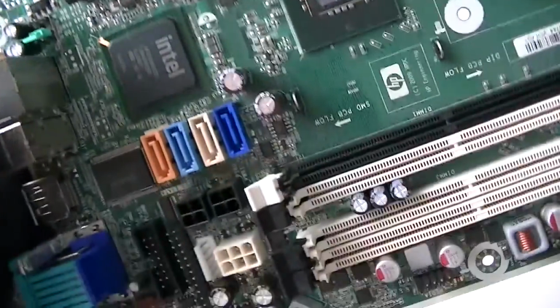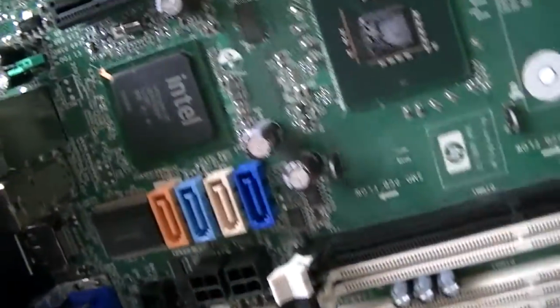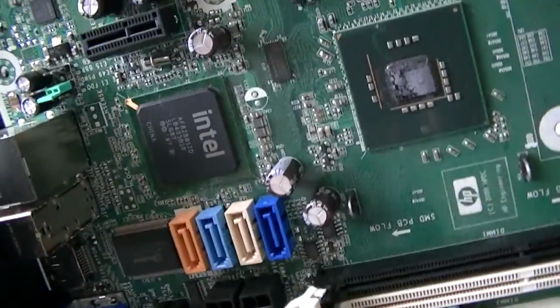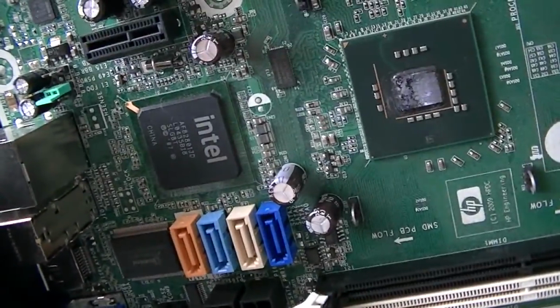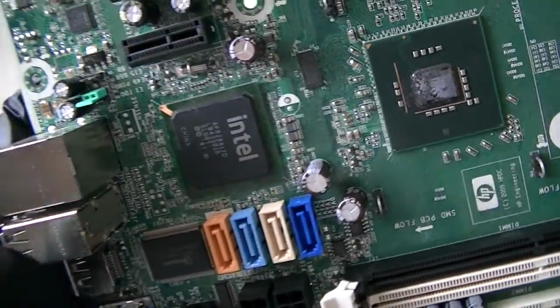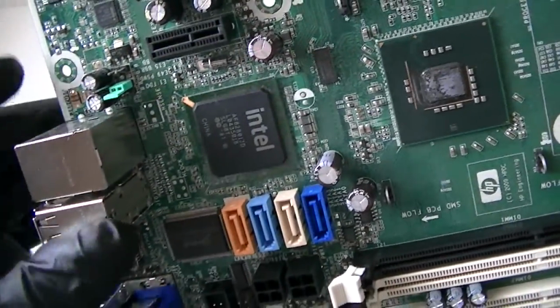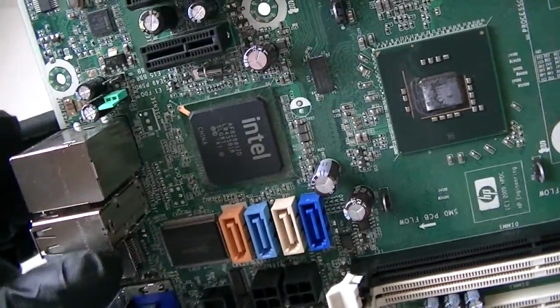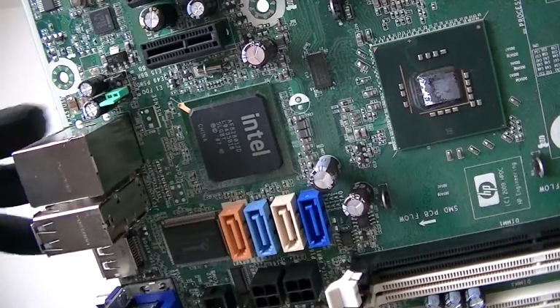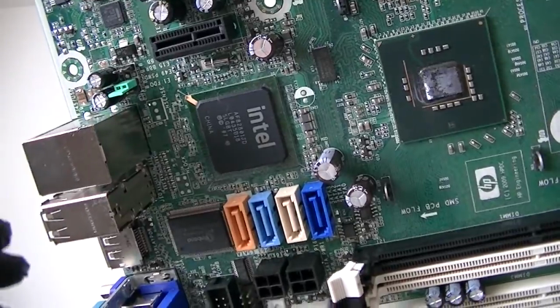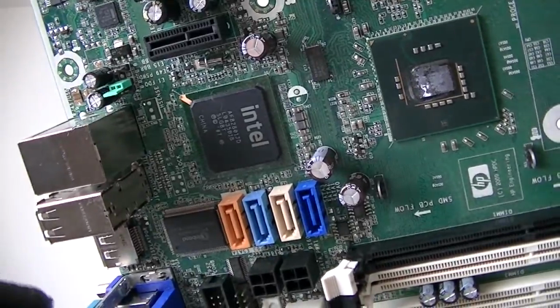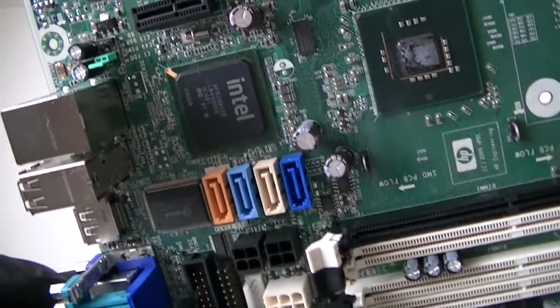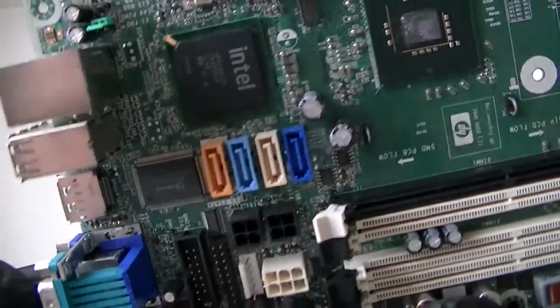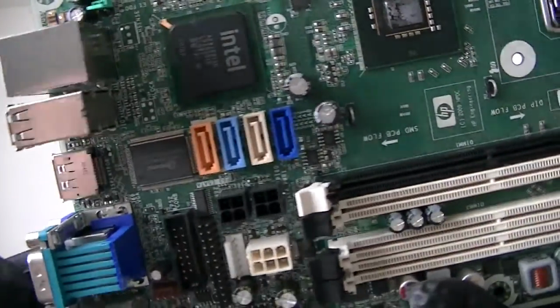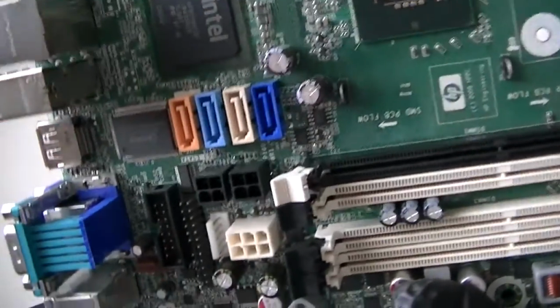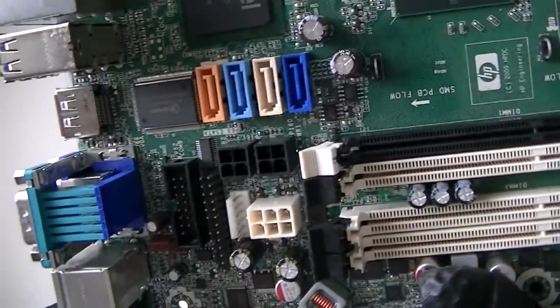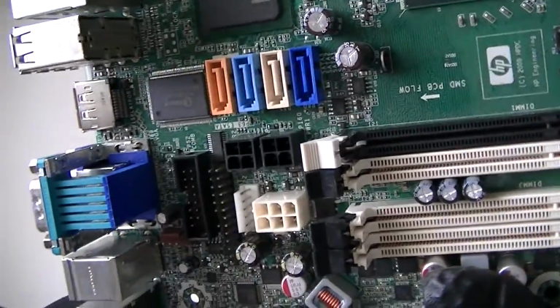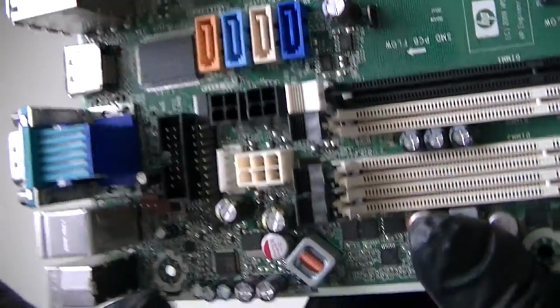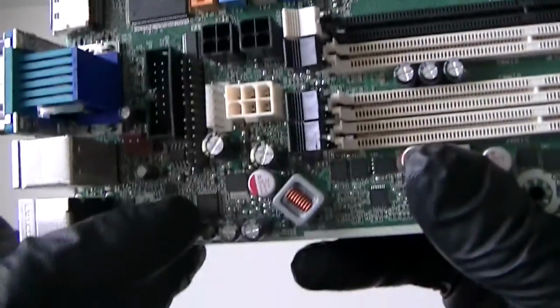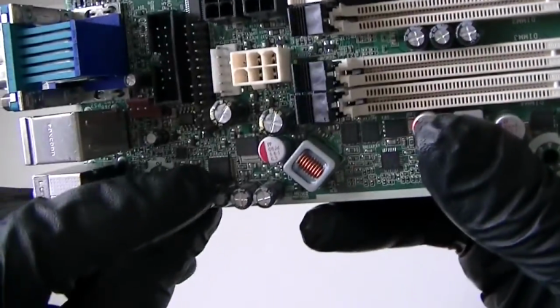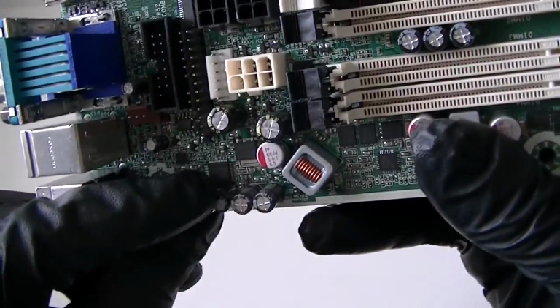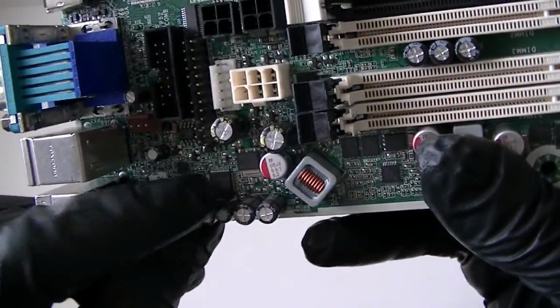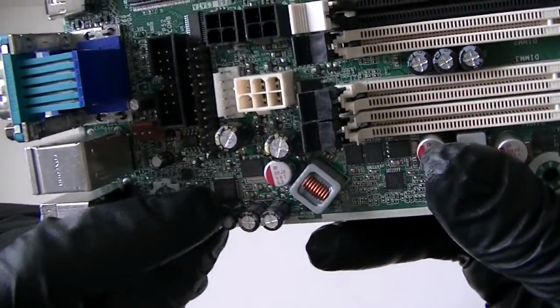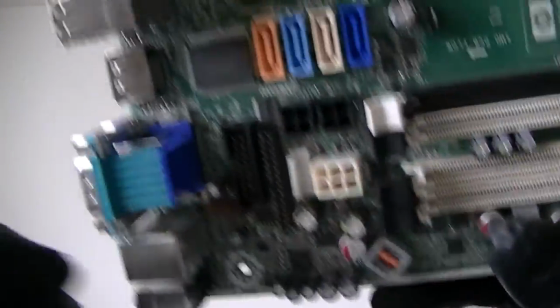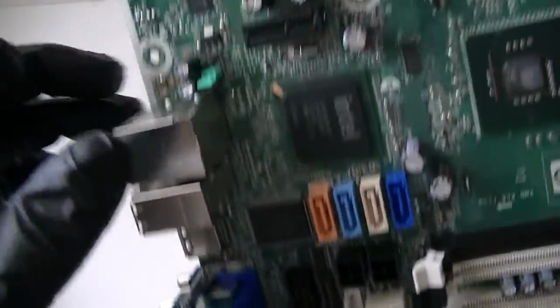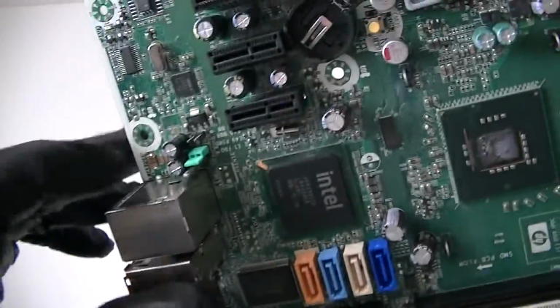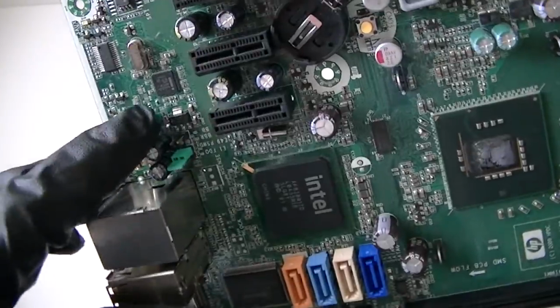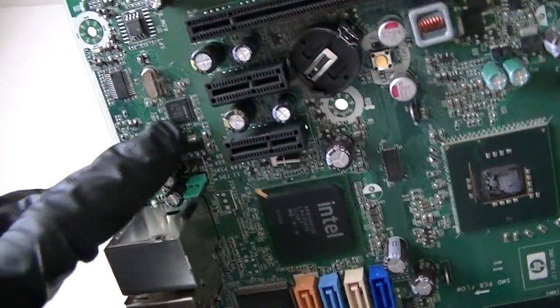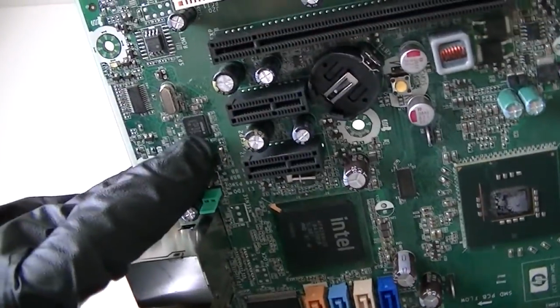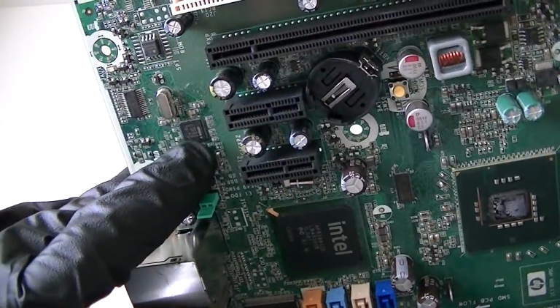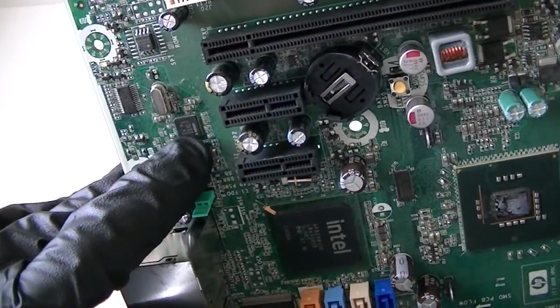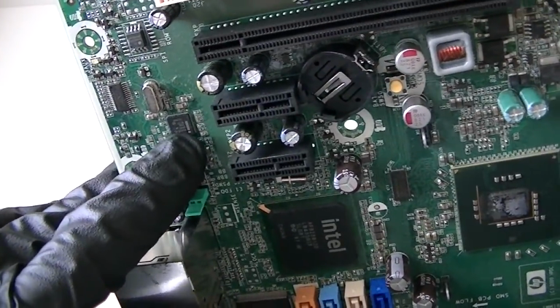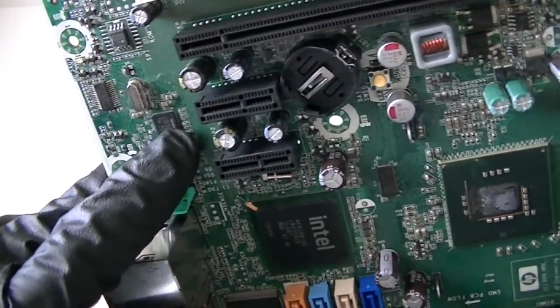The audio chip right there is Realtek. And here's an Intel chip for the LAN right there.